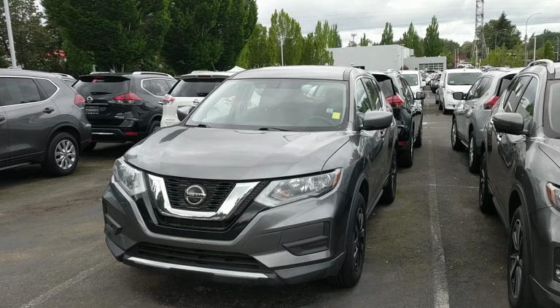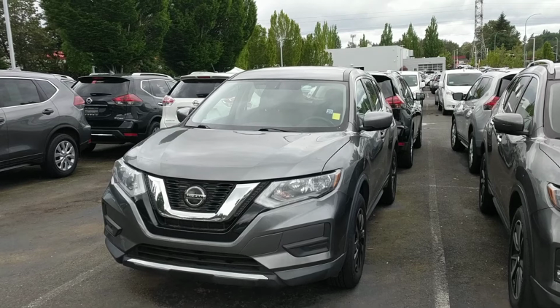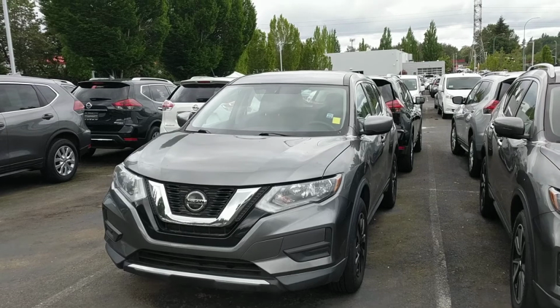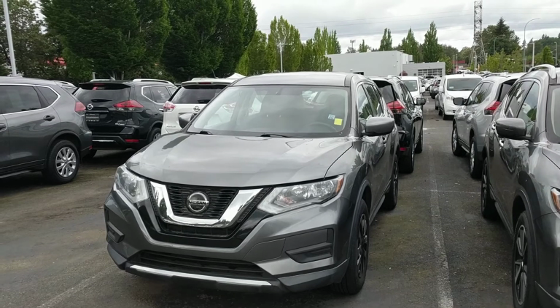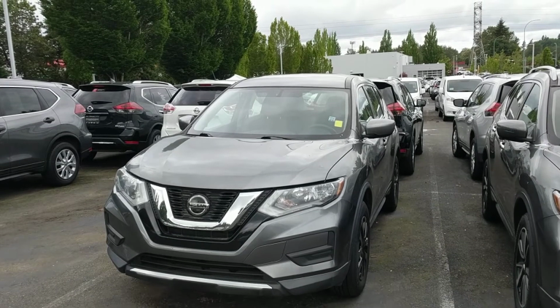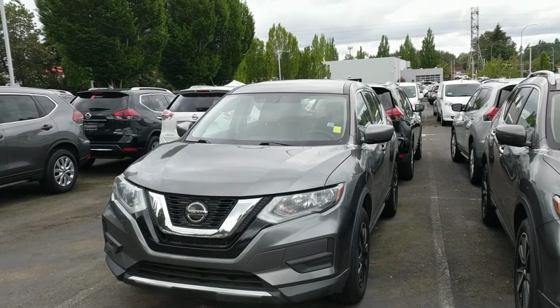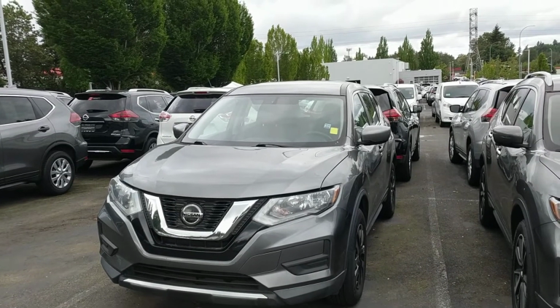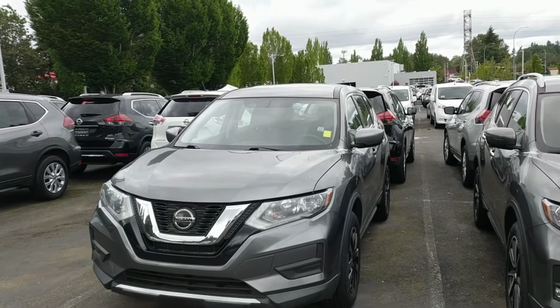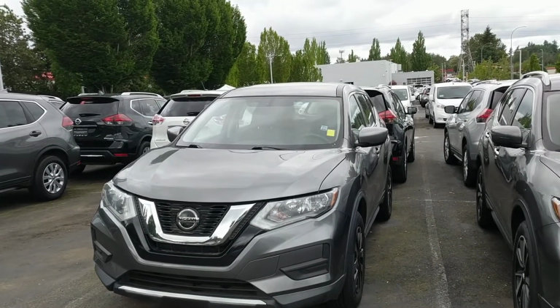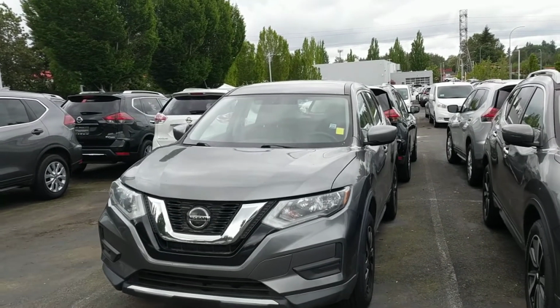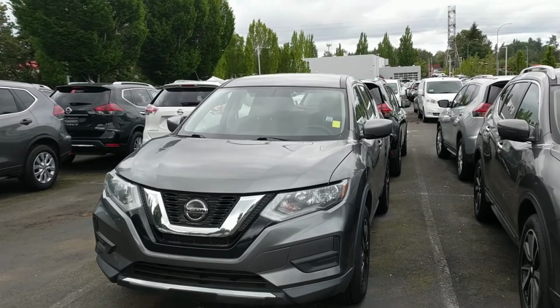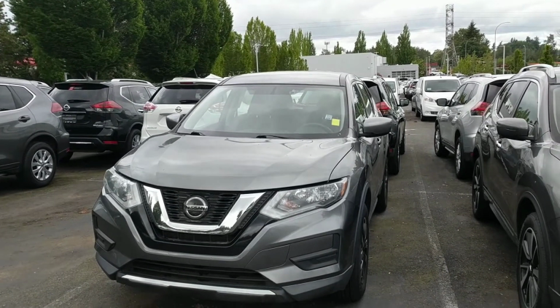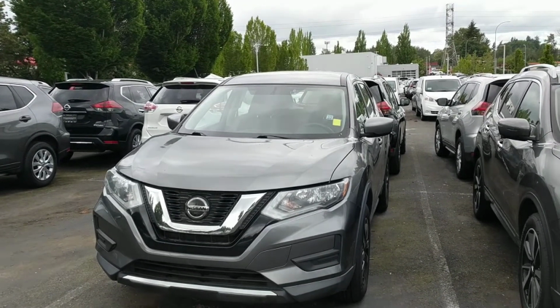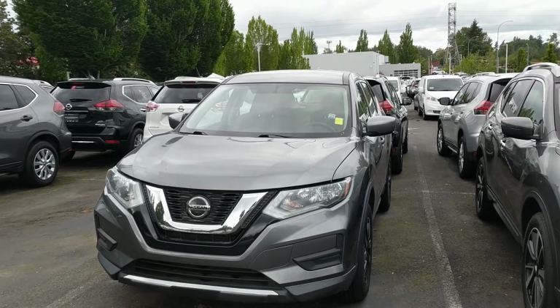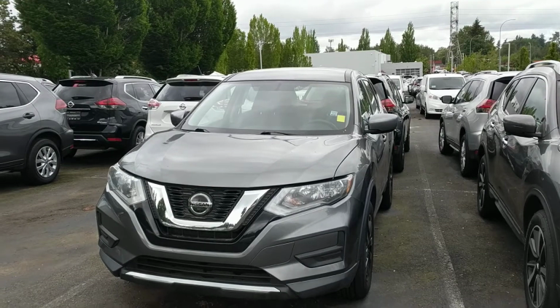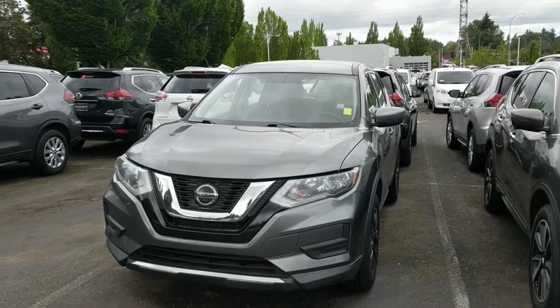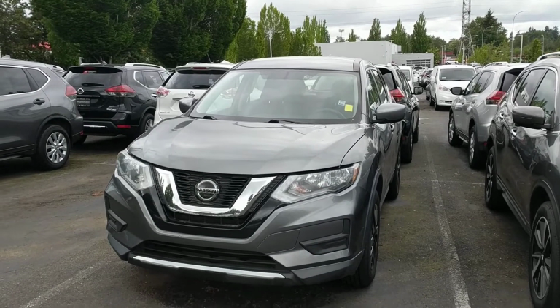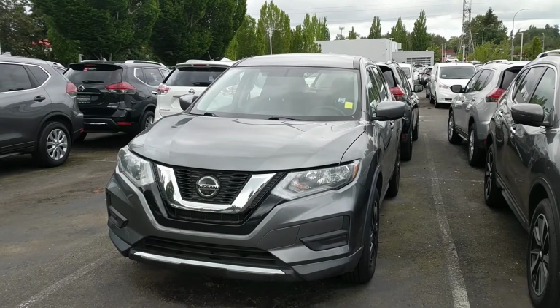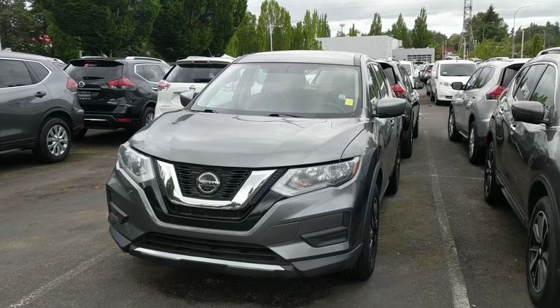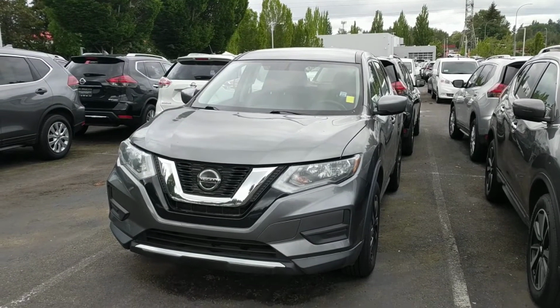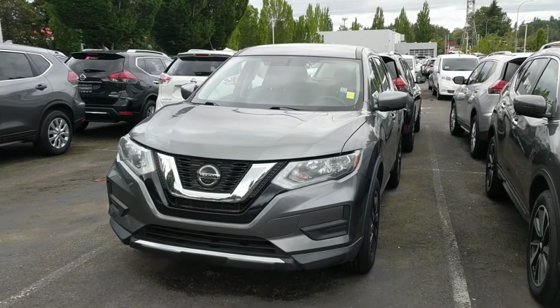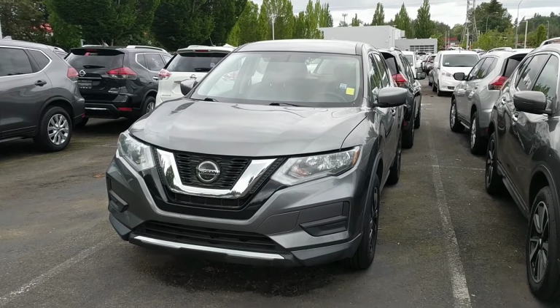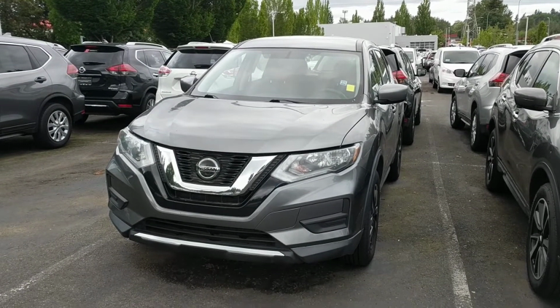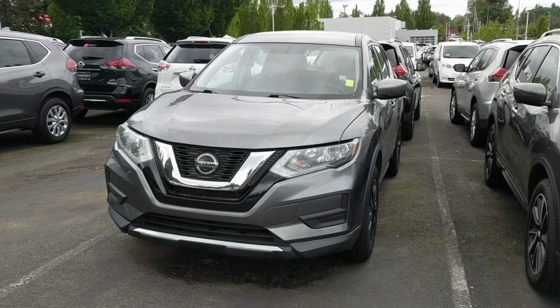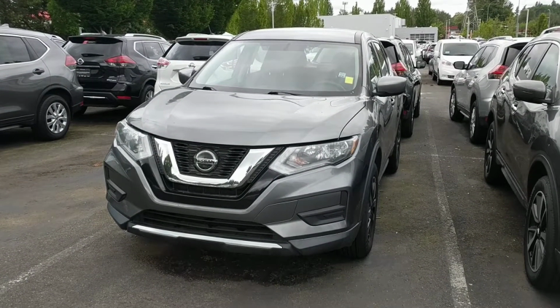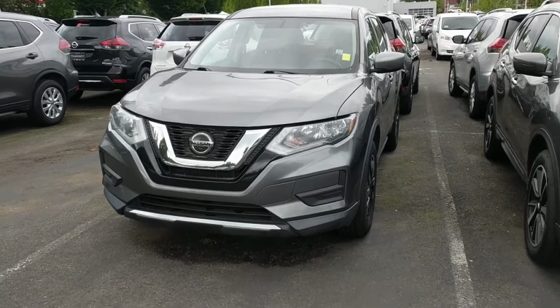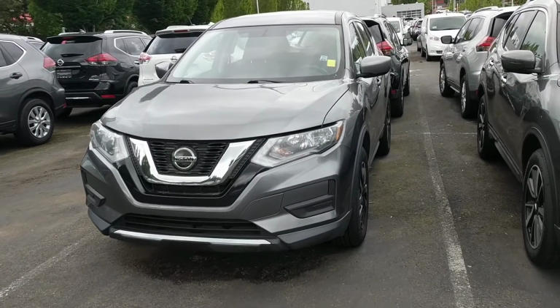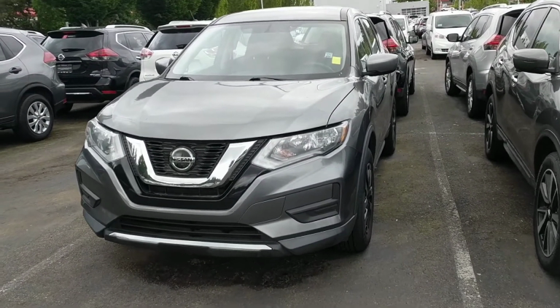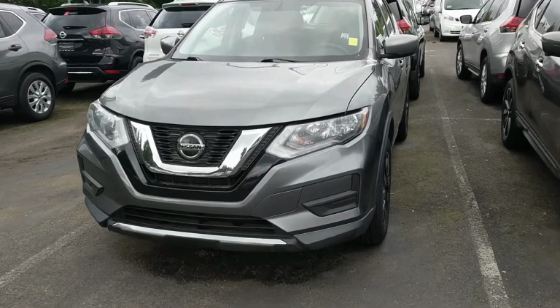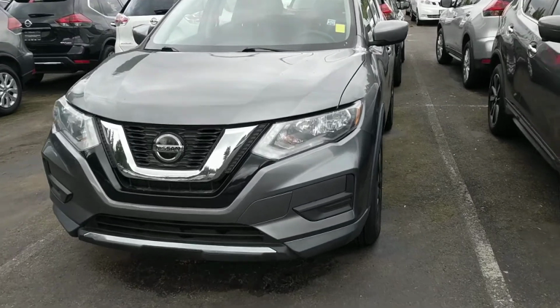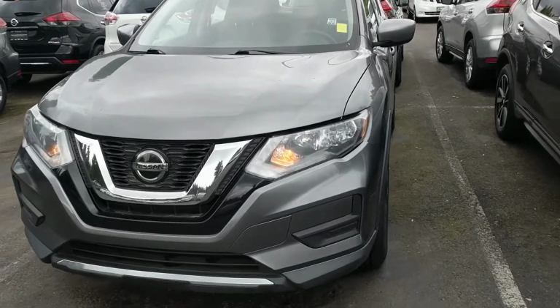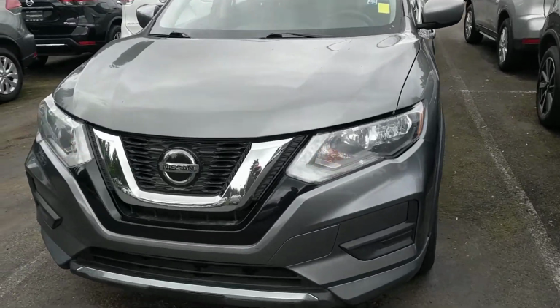Hi, Kira Anthony here reaching out from Lee Johnson Nissan, shooting you a quick video preview of the Rogue that you were looking at online. So here it is.